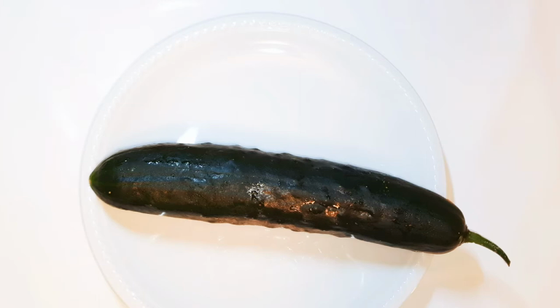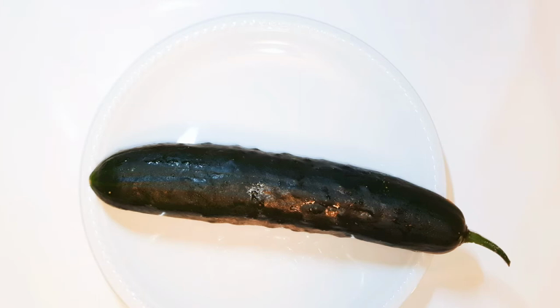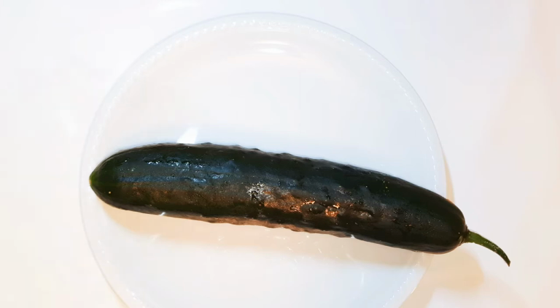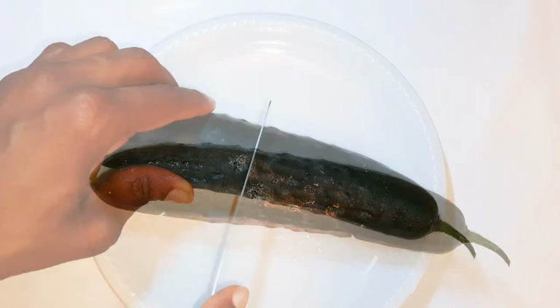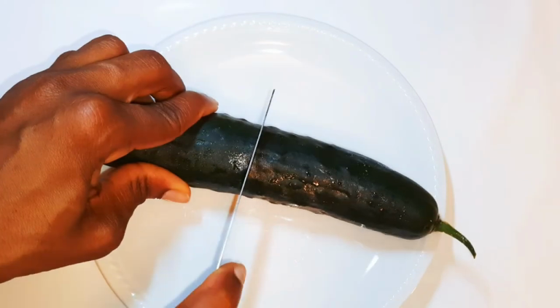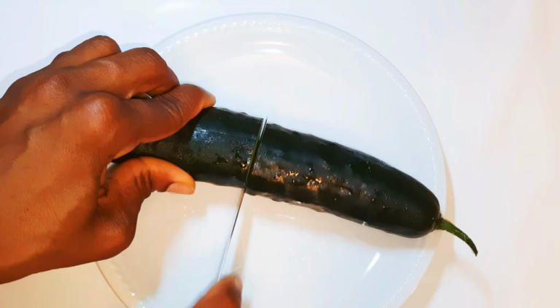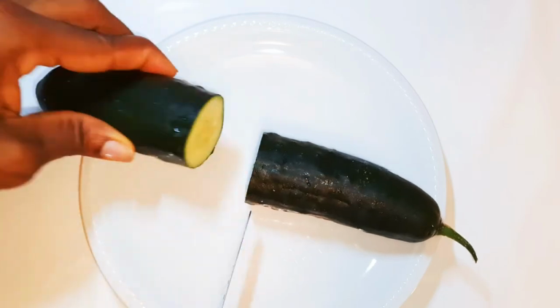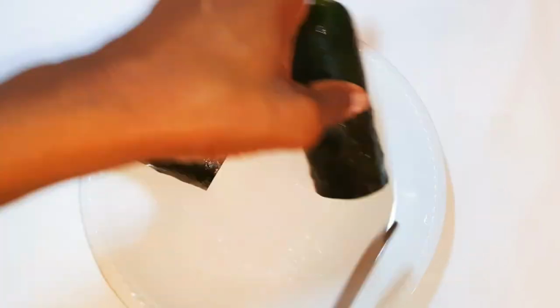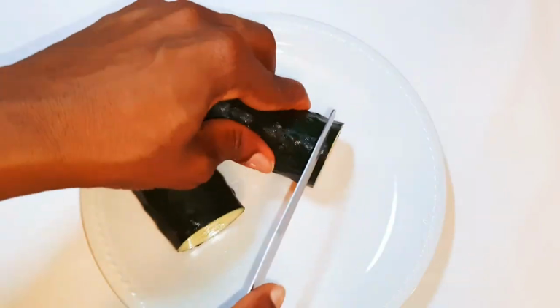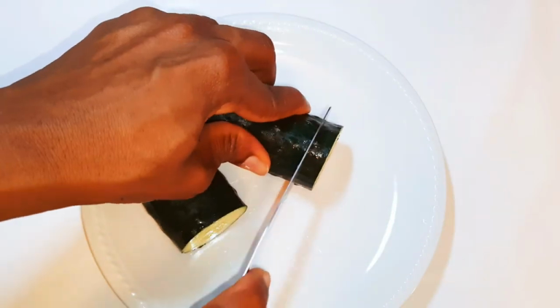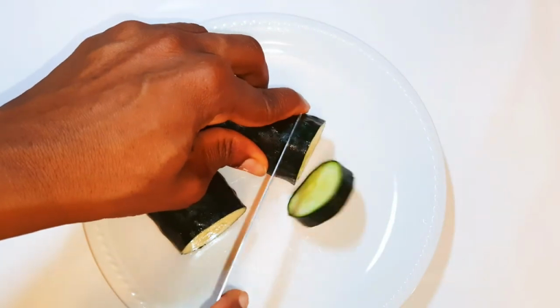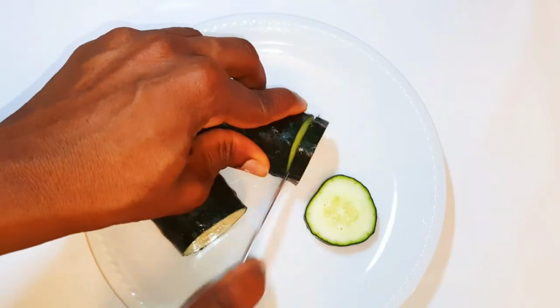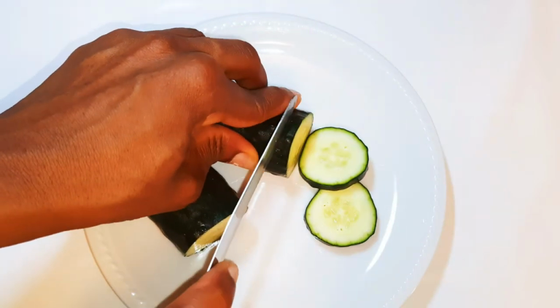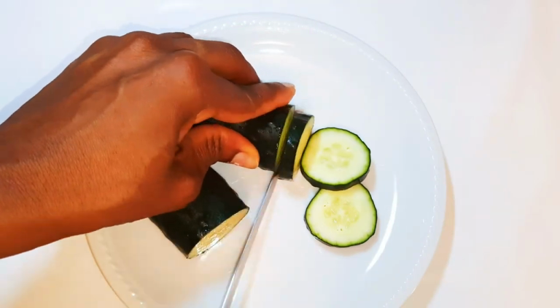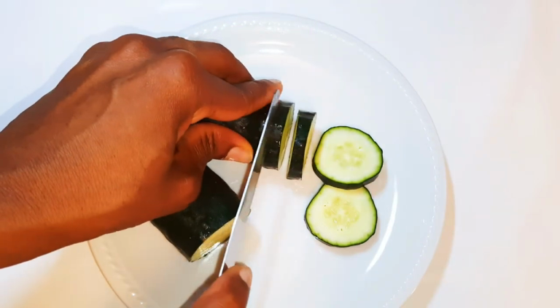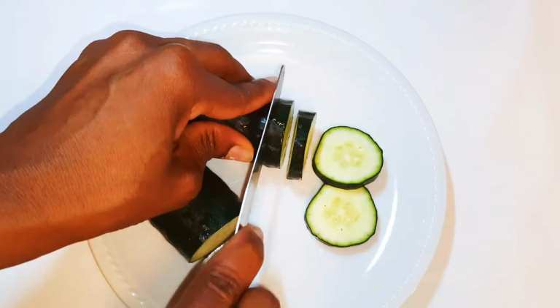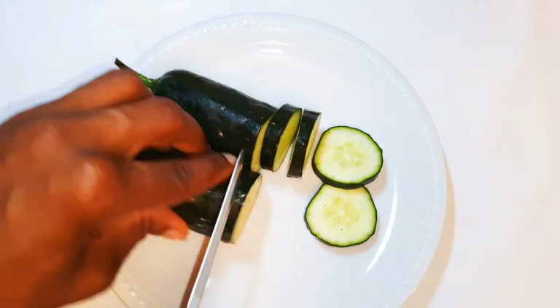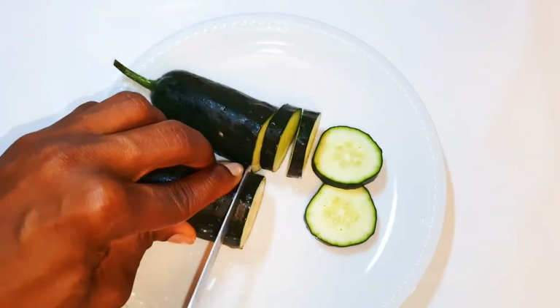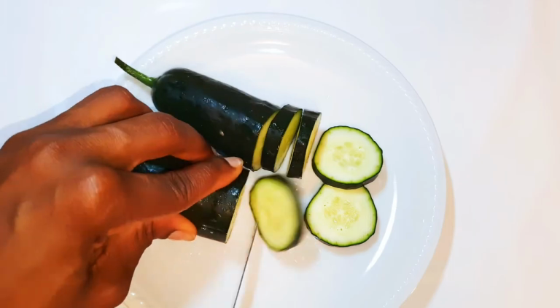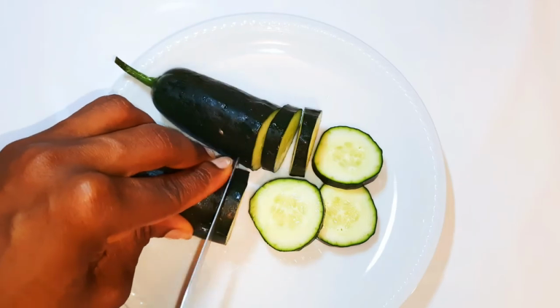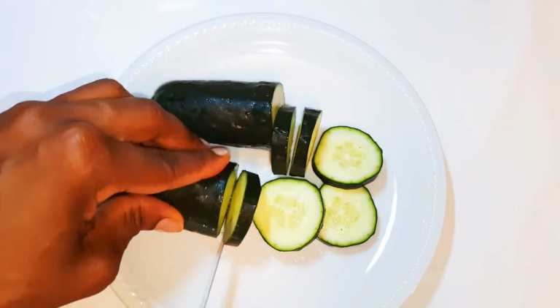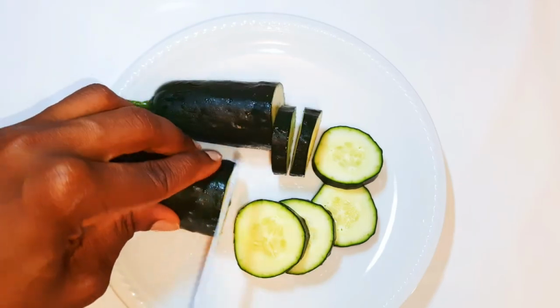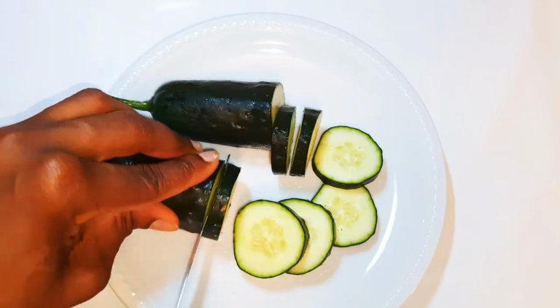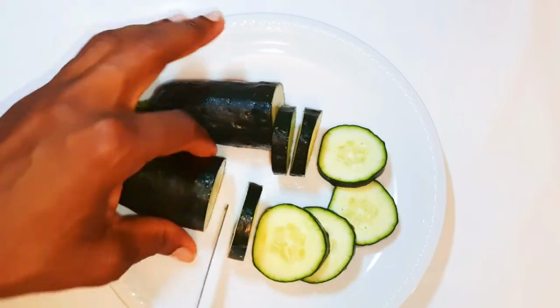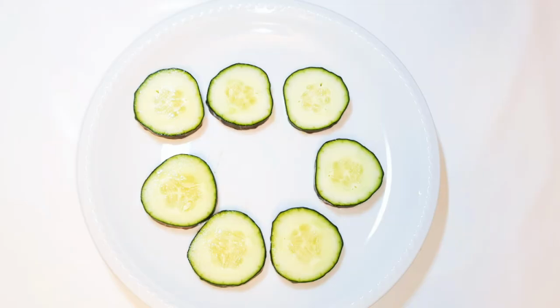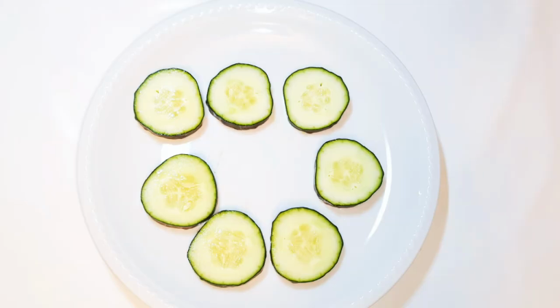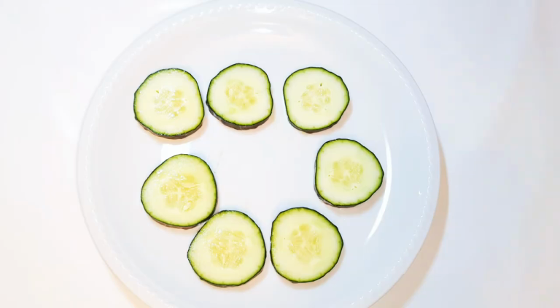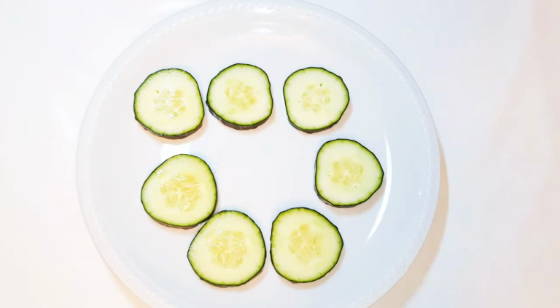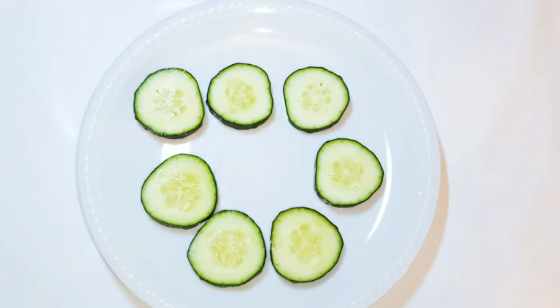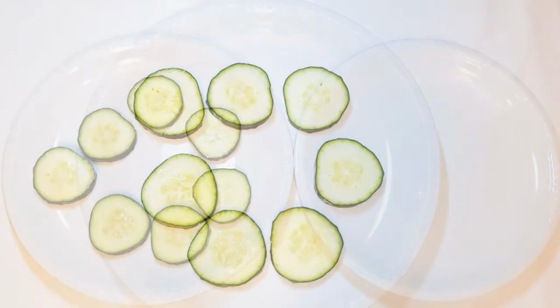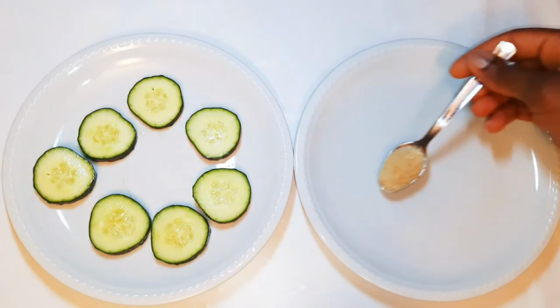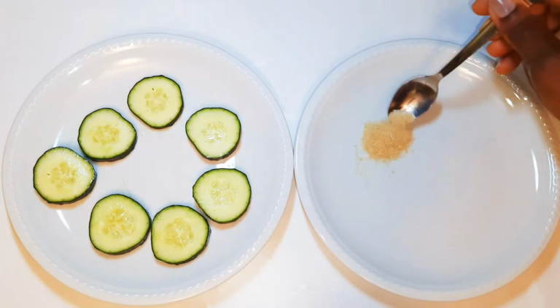Without wasting time, let's just get started. I've got my fresh and juicy cucumber over here — I've washed this very well. I'll go ahead and slice it into pieces, then put it aside and get another plate.